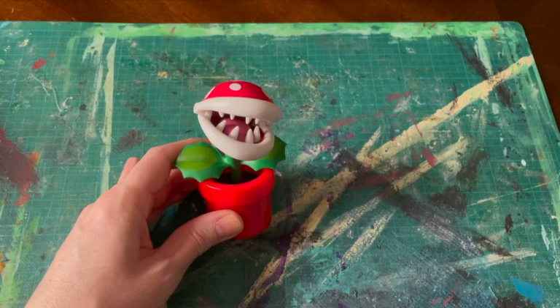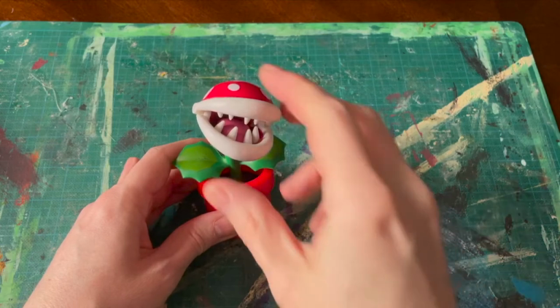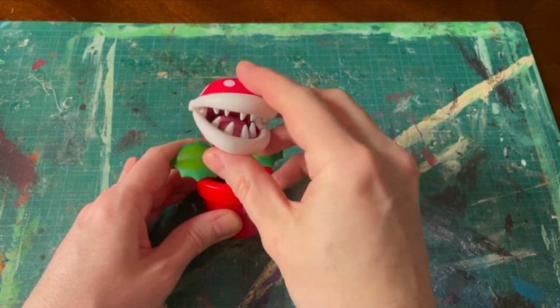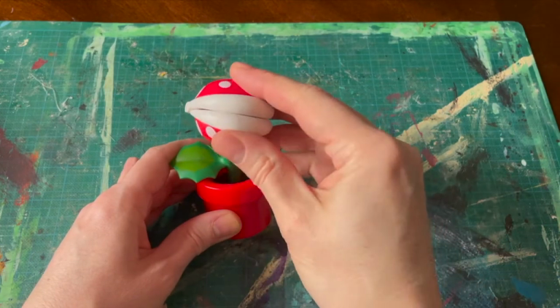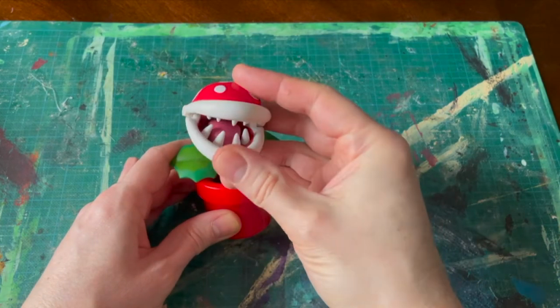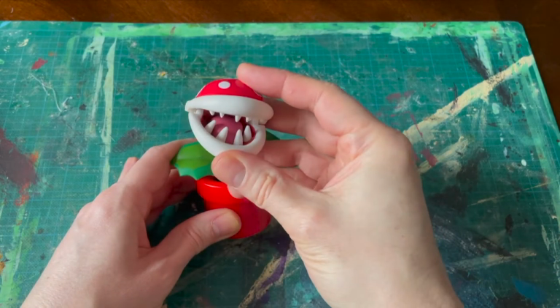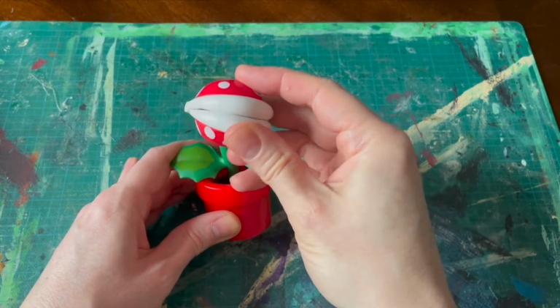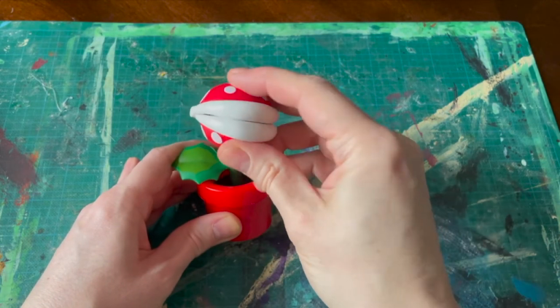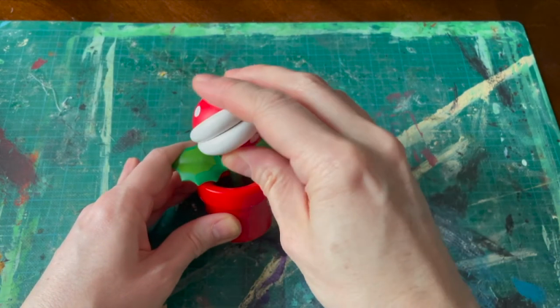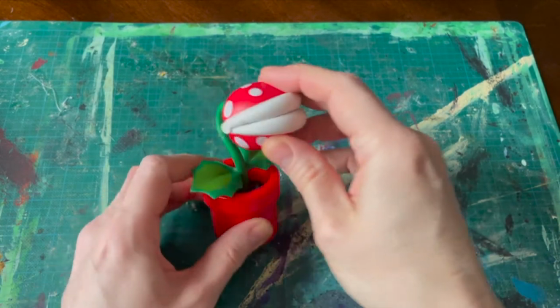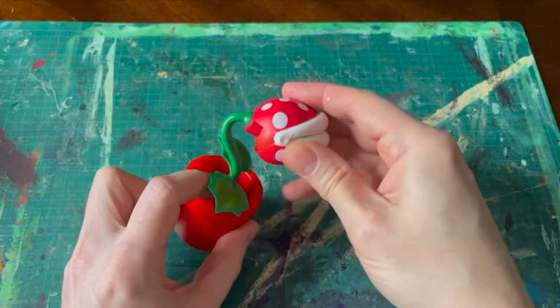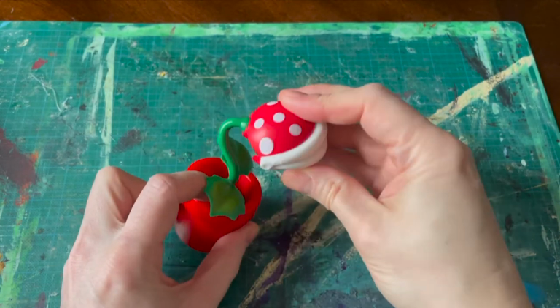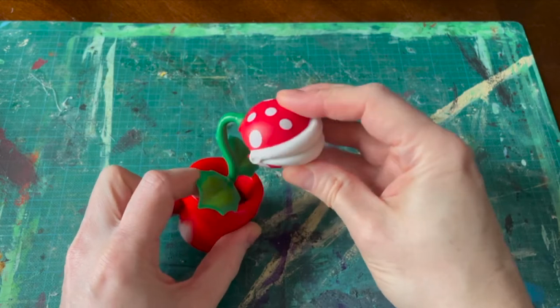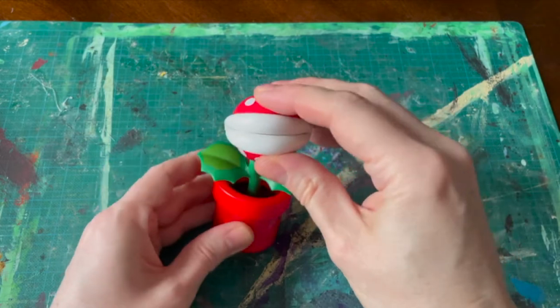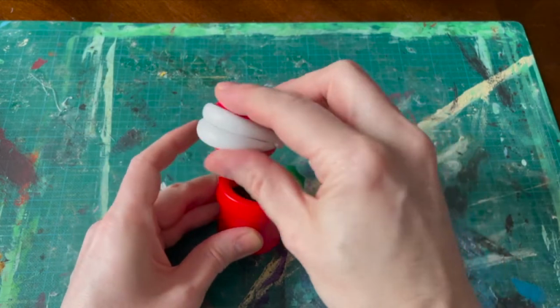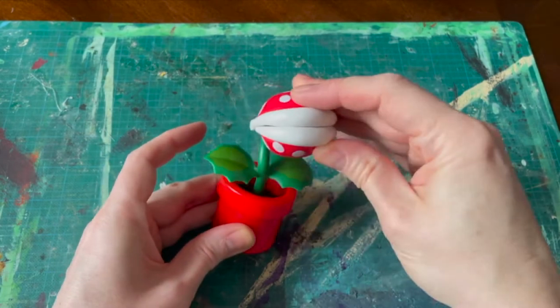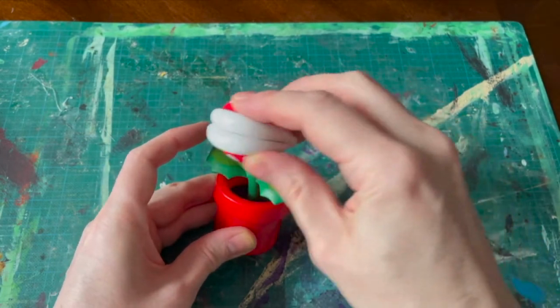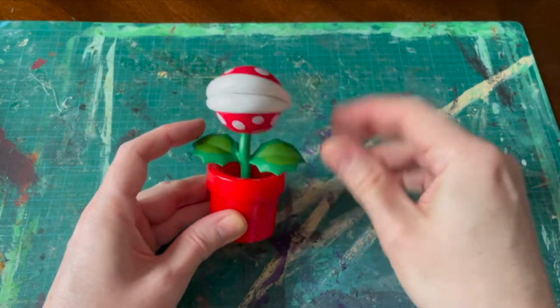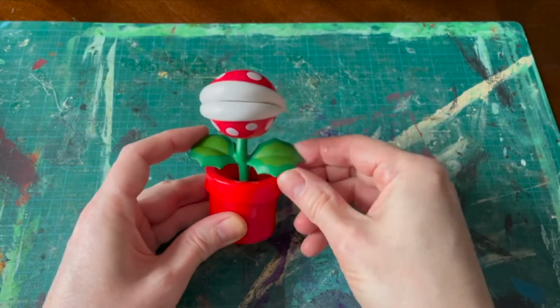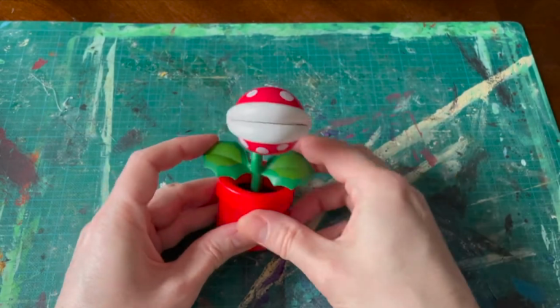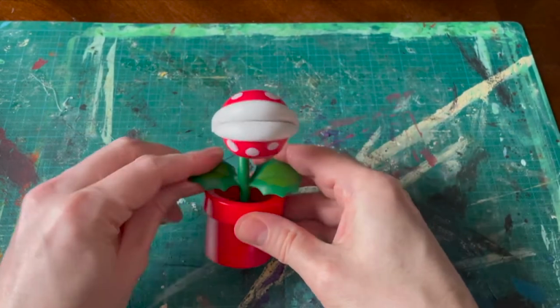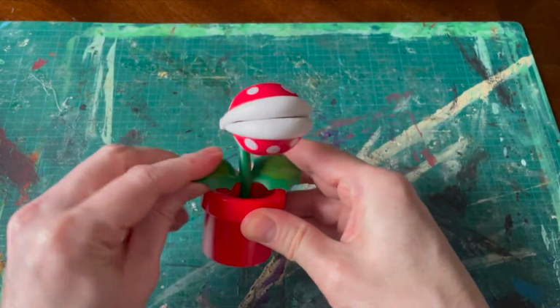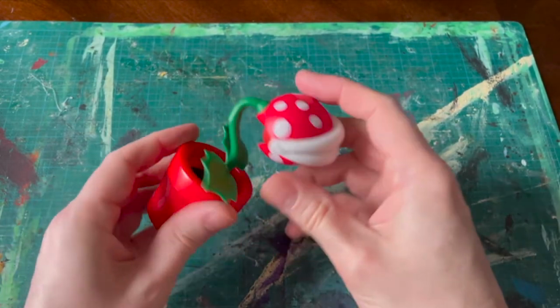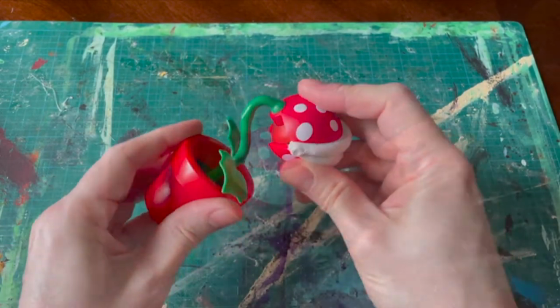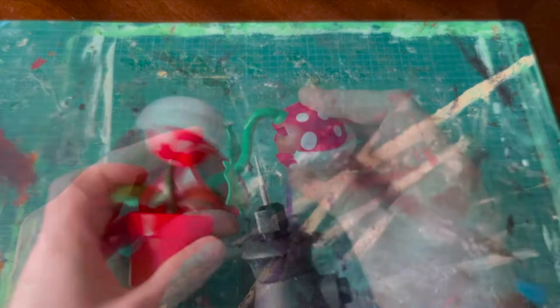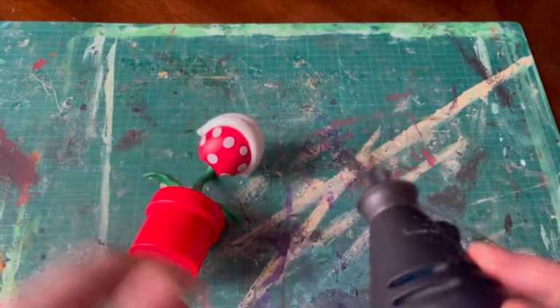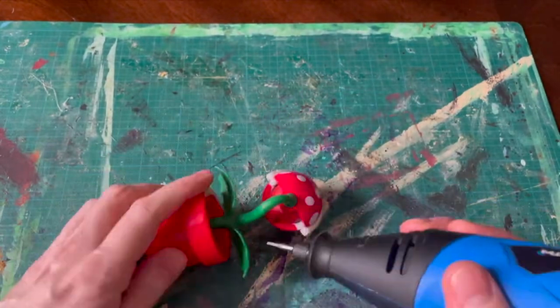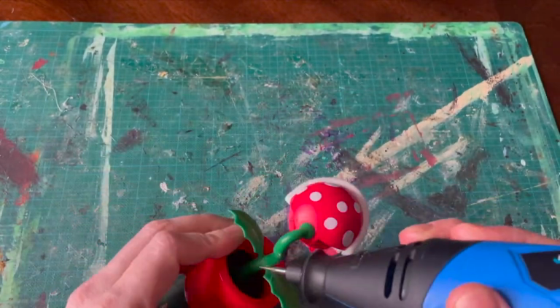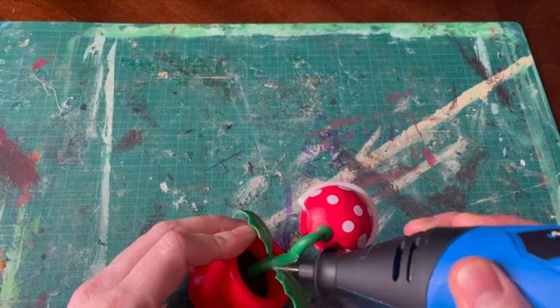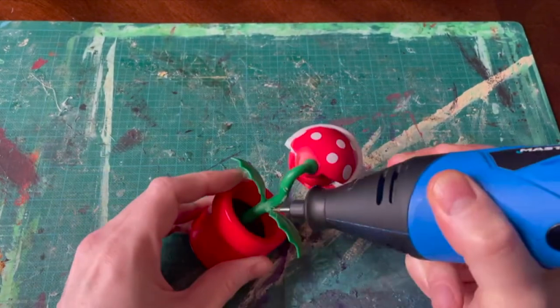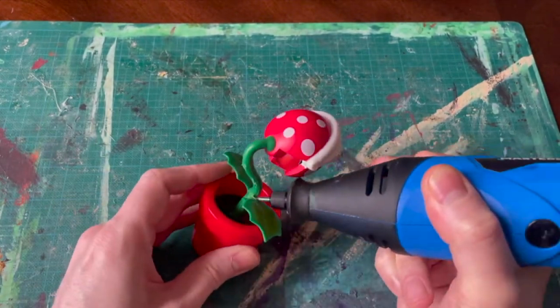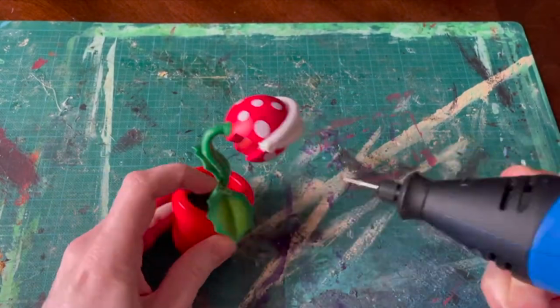I got this little Mario Brothers piranha plant going on here. The body doesn't really do anything, but I like that the mouth moves and stuff — so let's chop it to pieces.